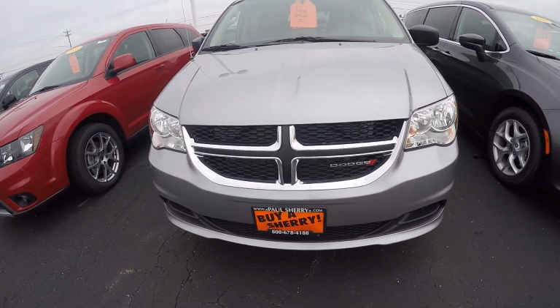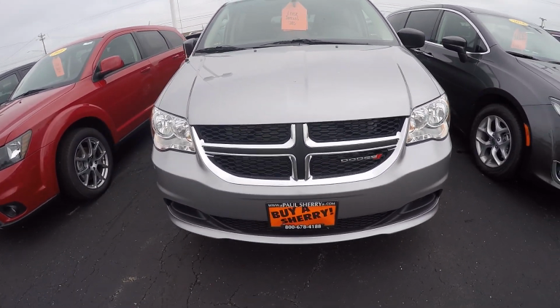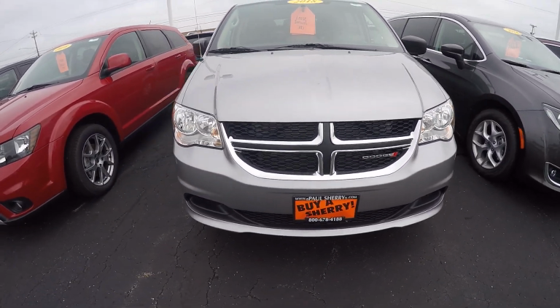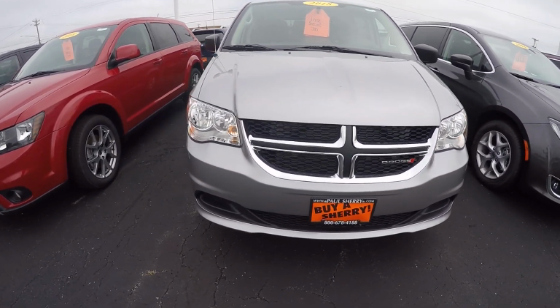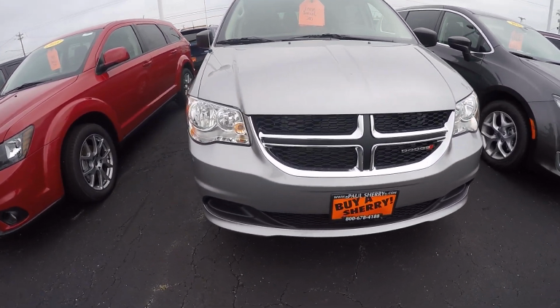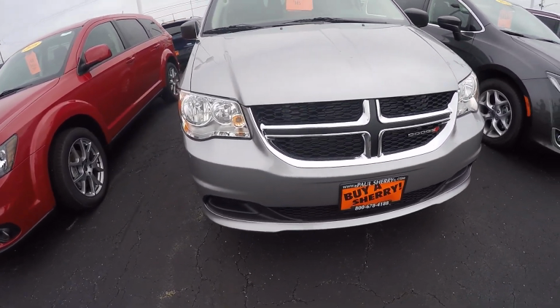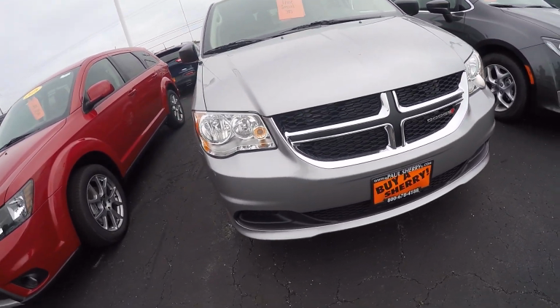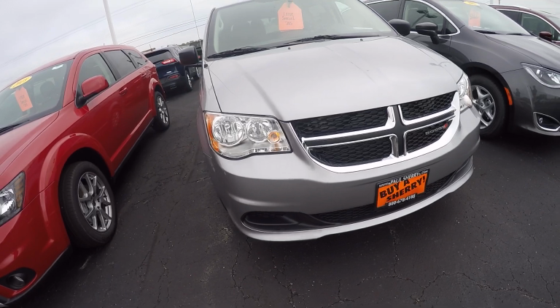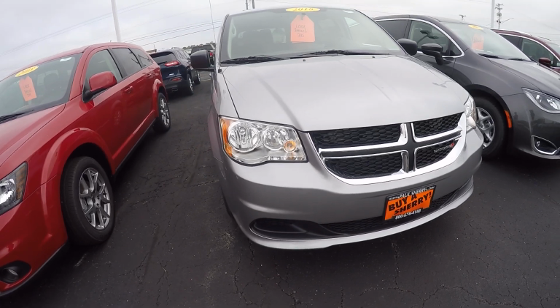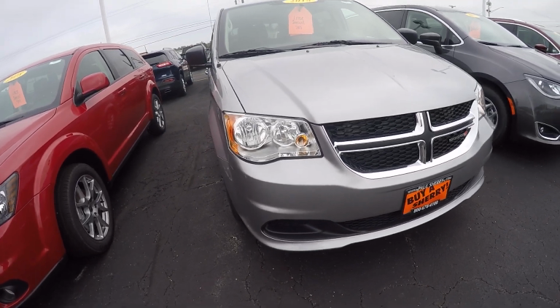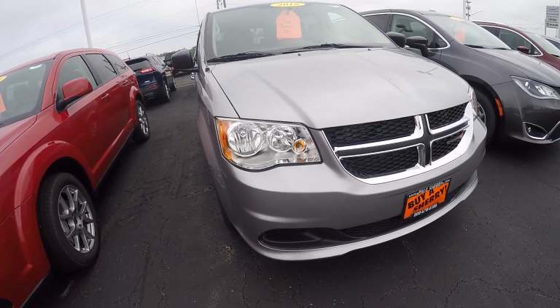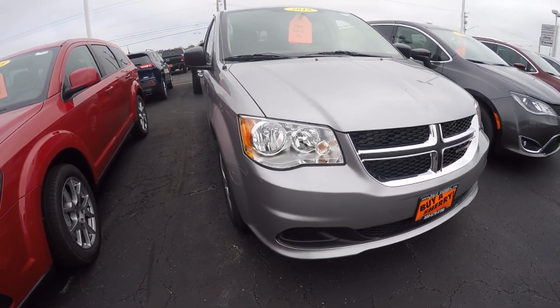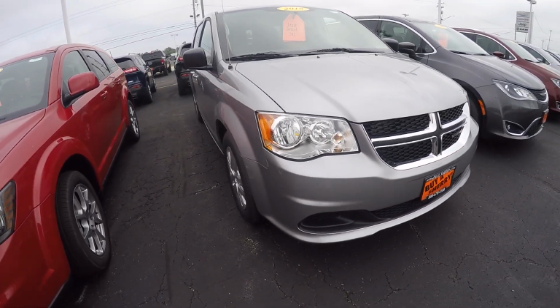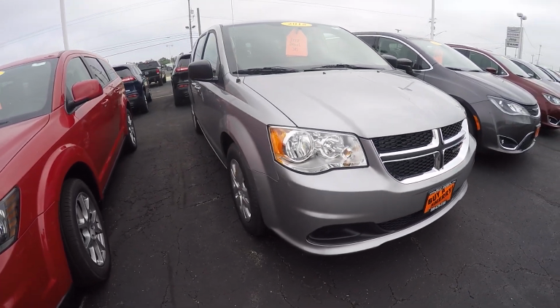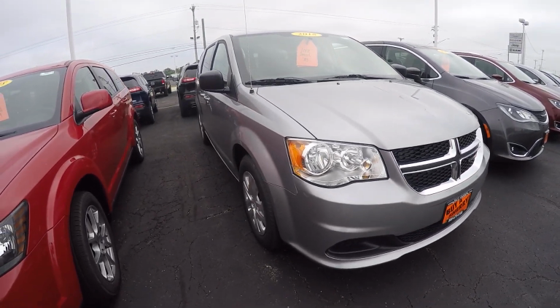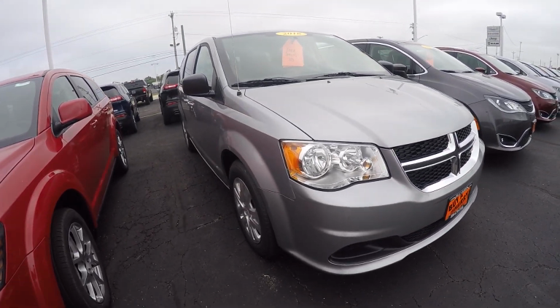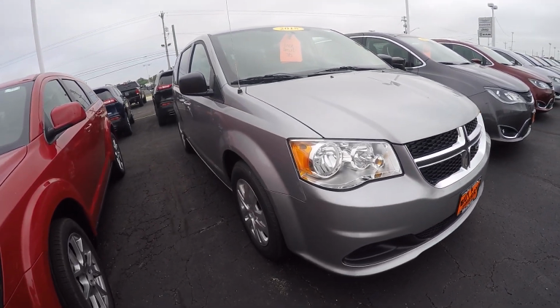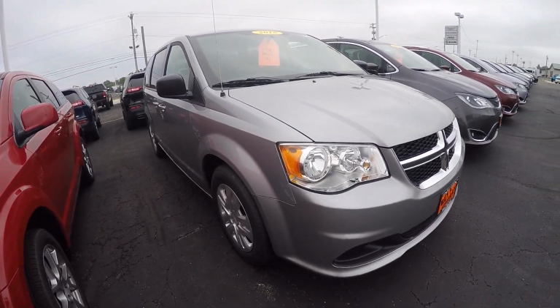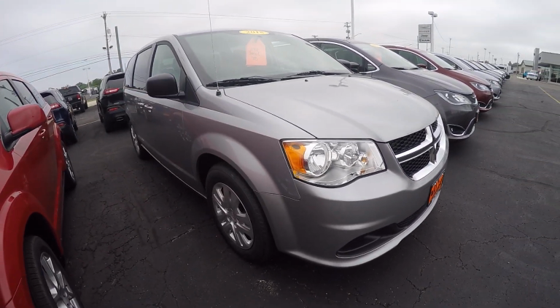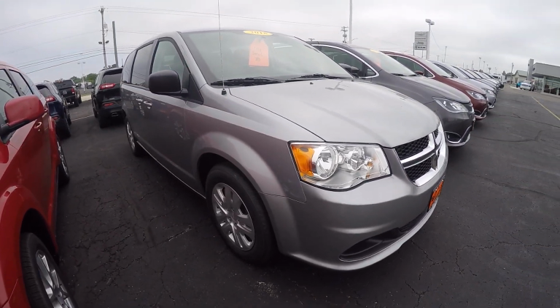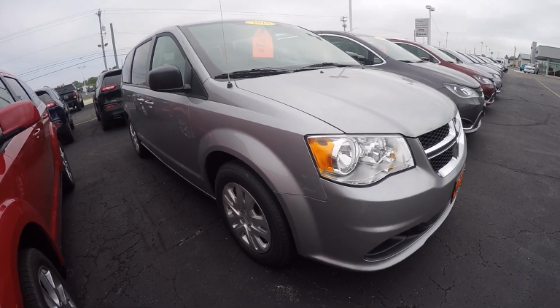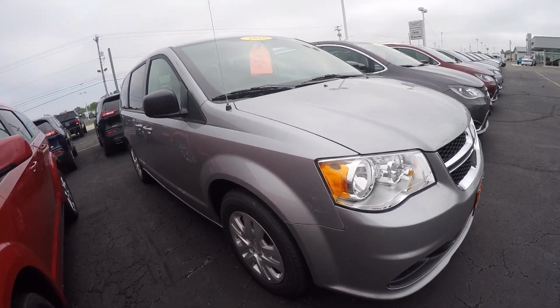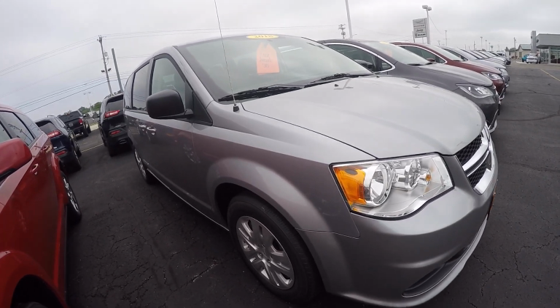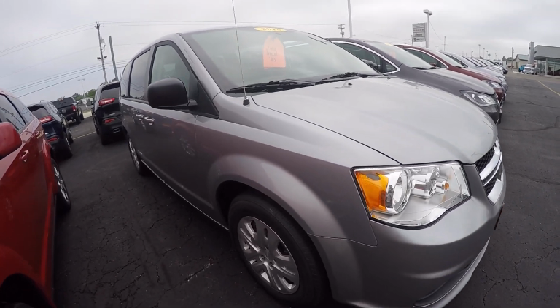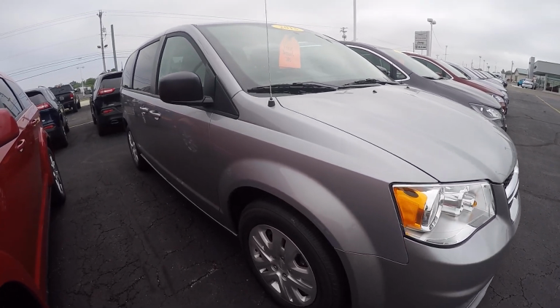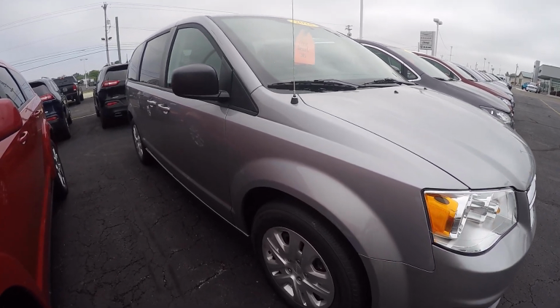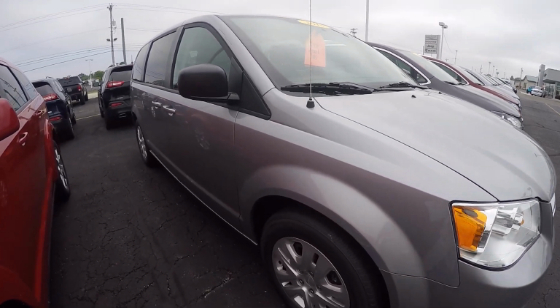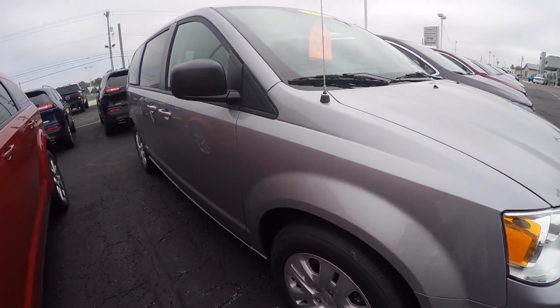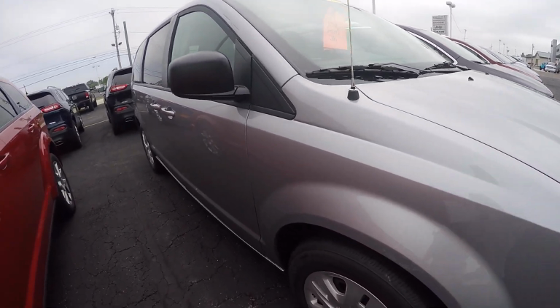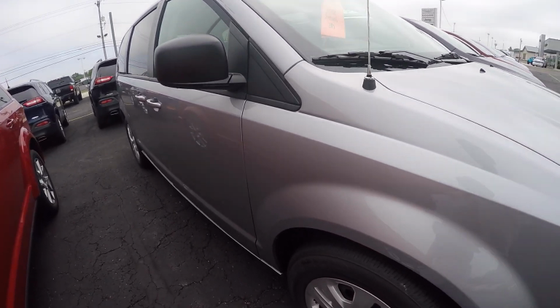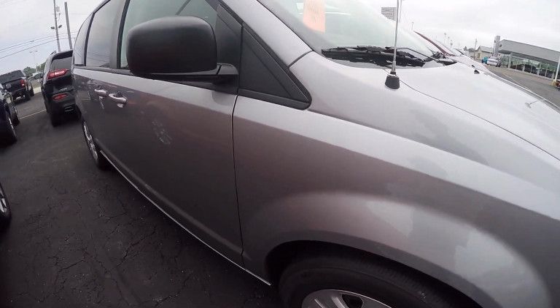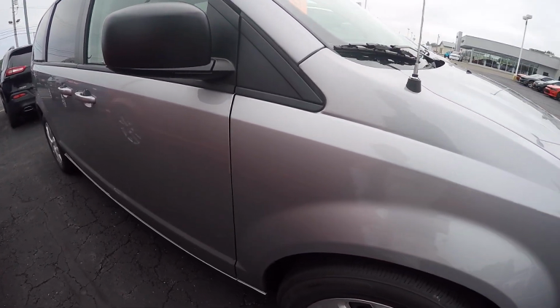These are nice people movers, people haulers. They all have the stow-and-go seats so you can lay down the rear seats in case you need to bring home something bigger — from the hardware store, grab some flowers, some plants.